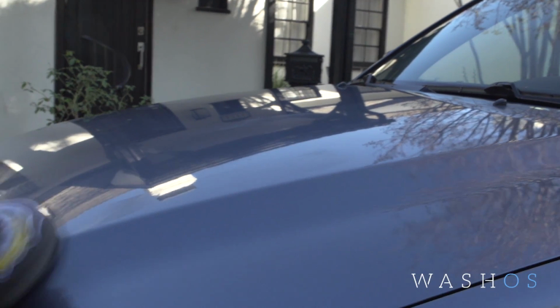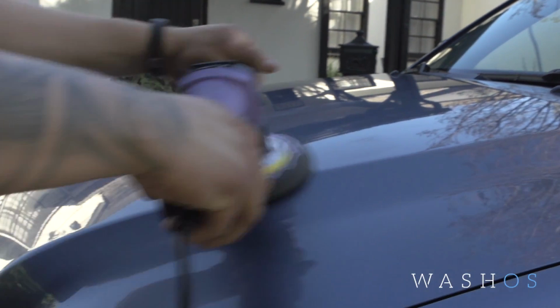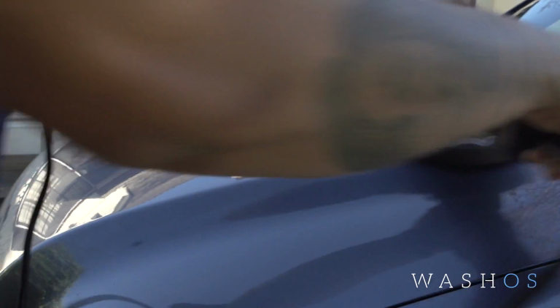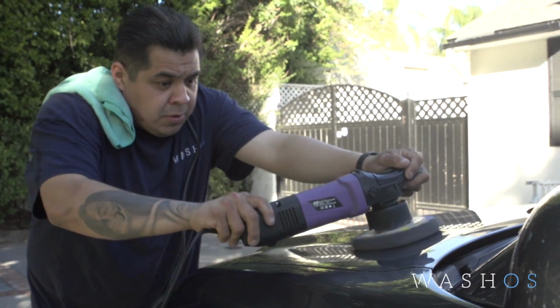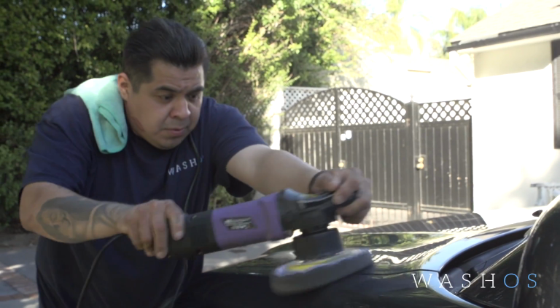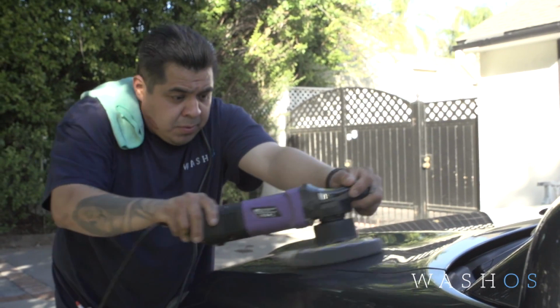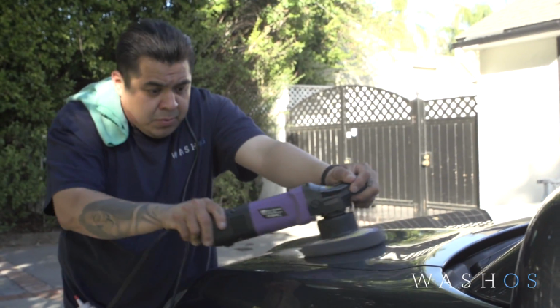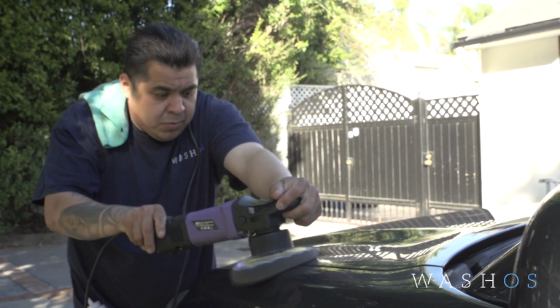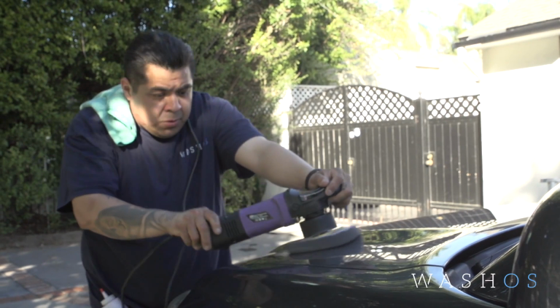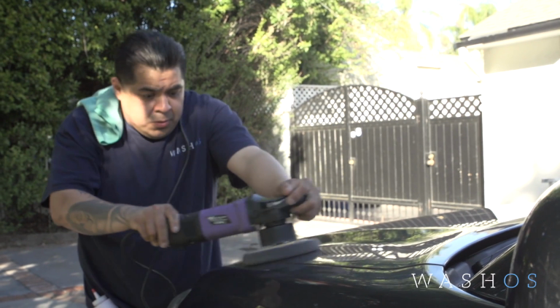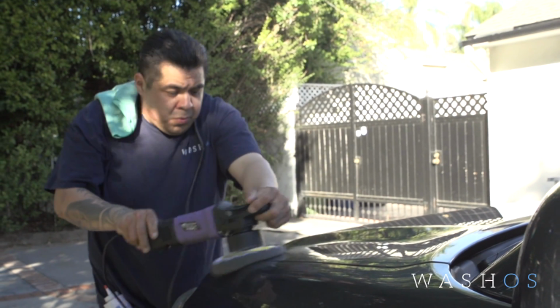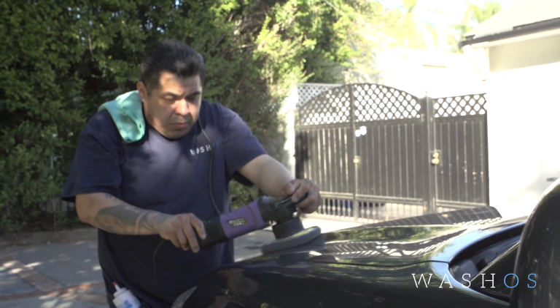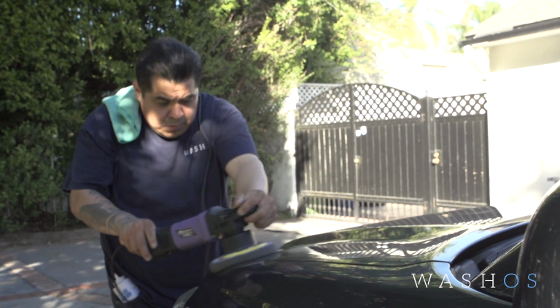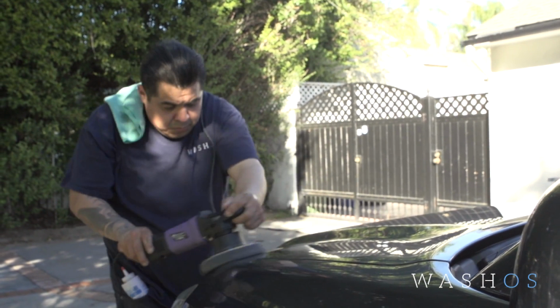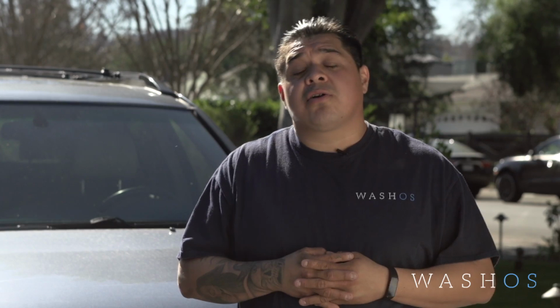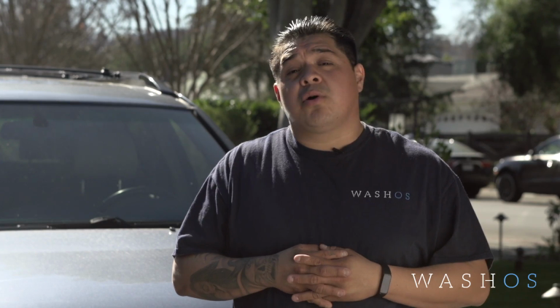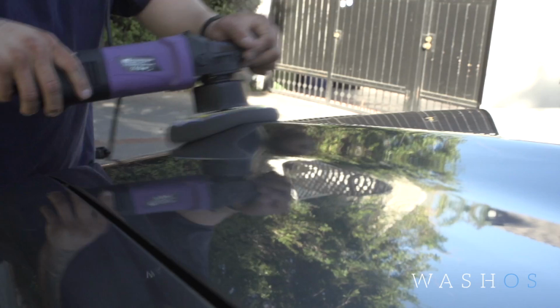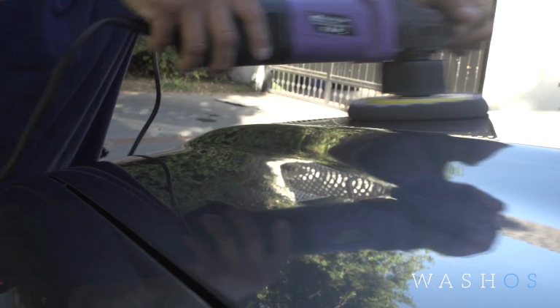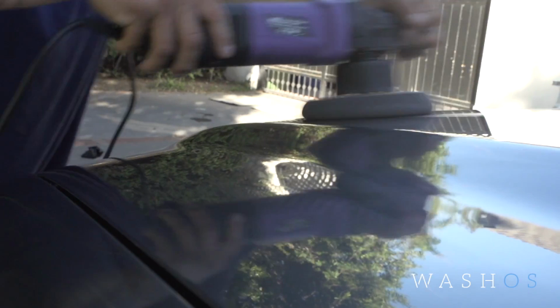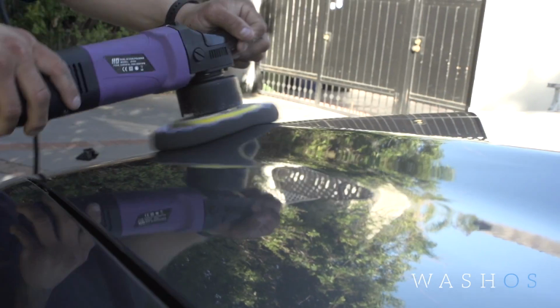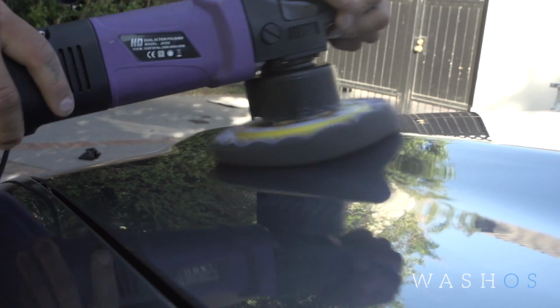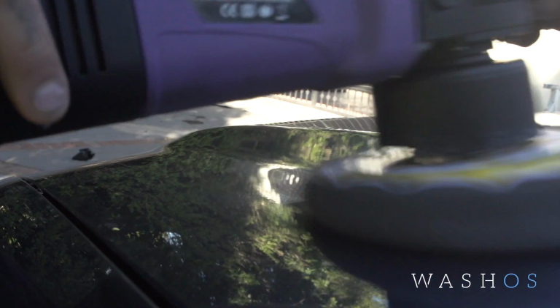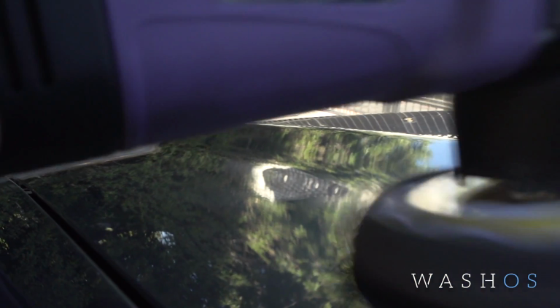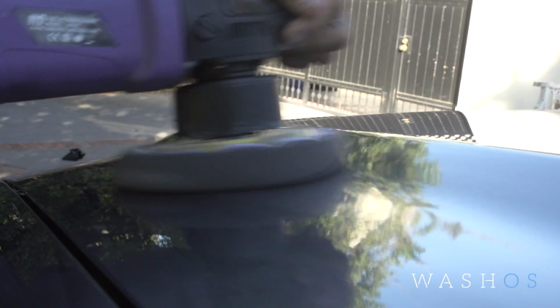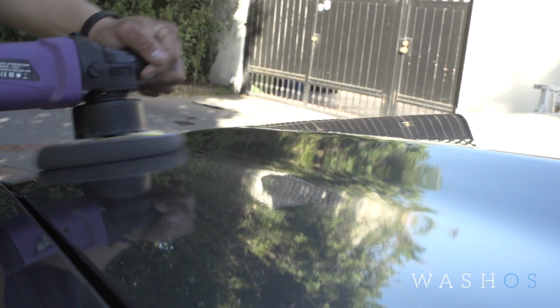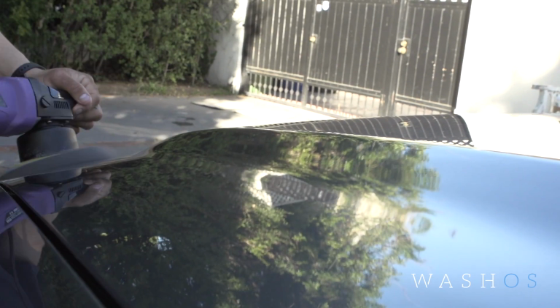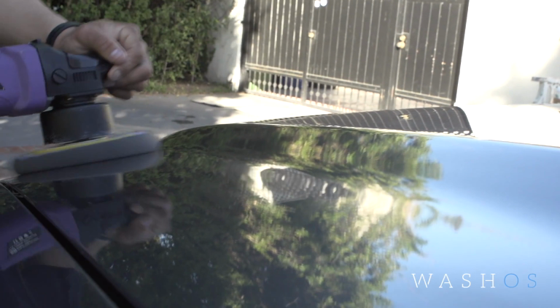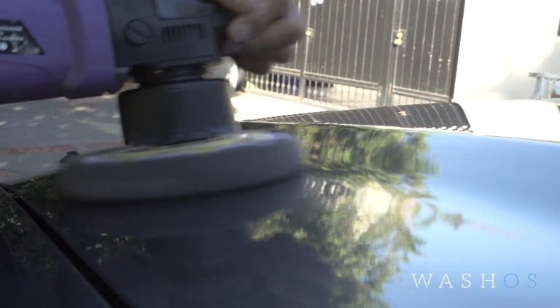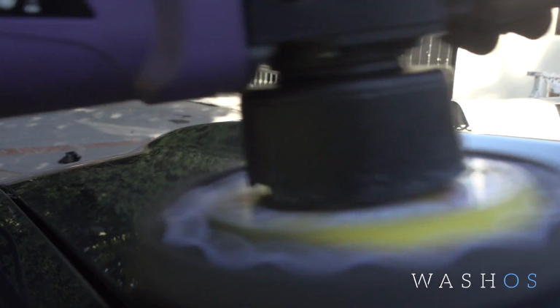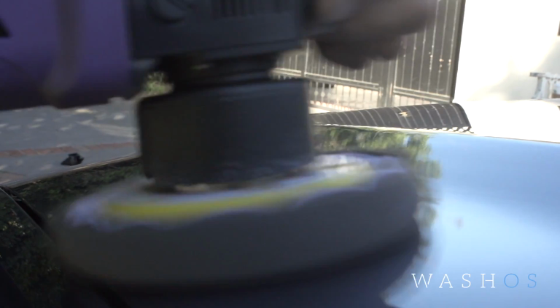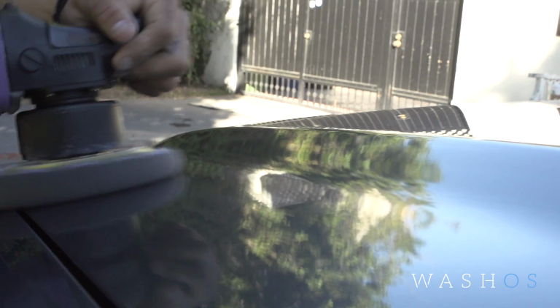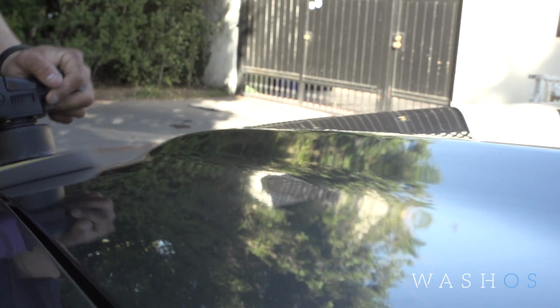The benefits of having the wax is that it seals and protects your paint longer than it would just a regular car wash. It restores the waxes that you had before and brings out the new paint shine to your car.